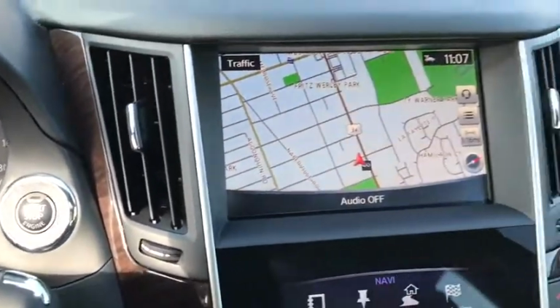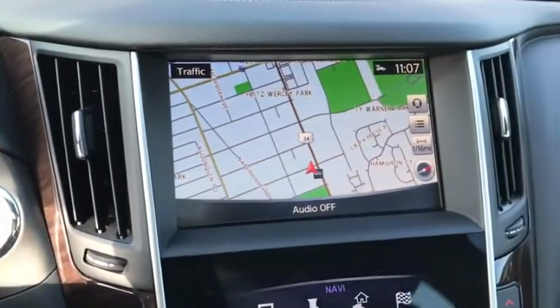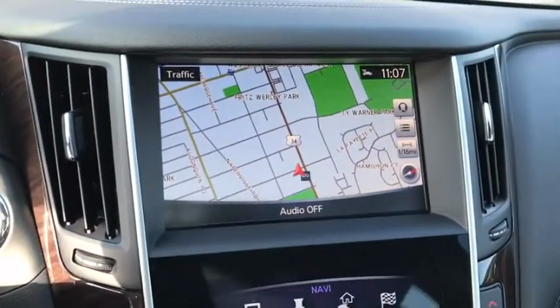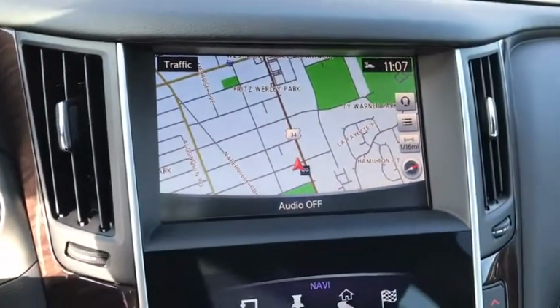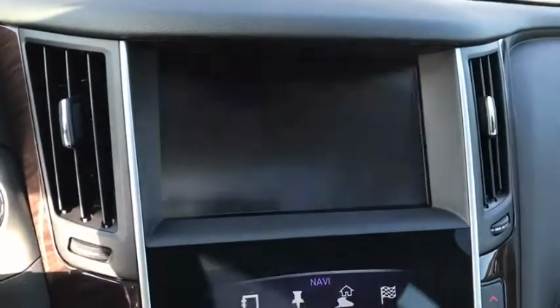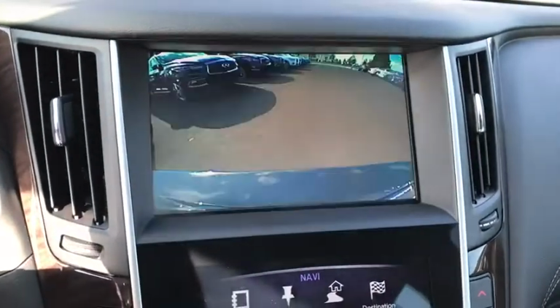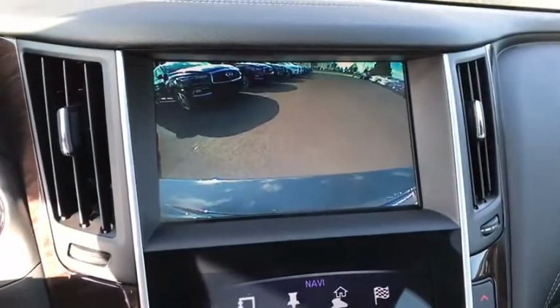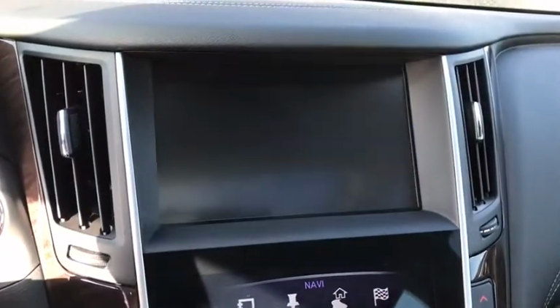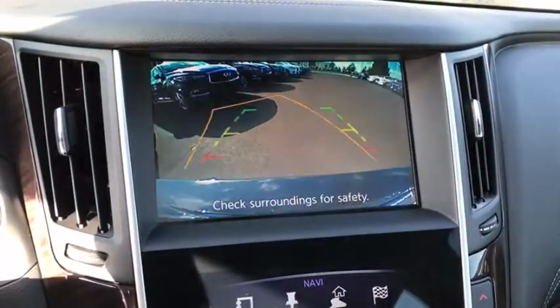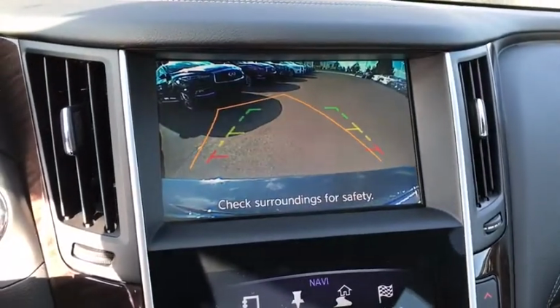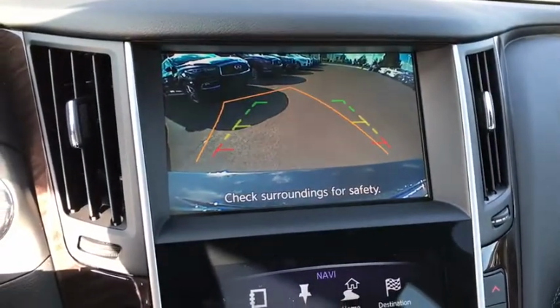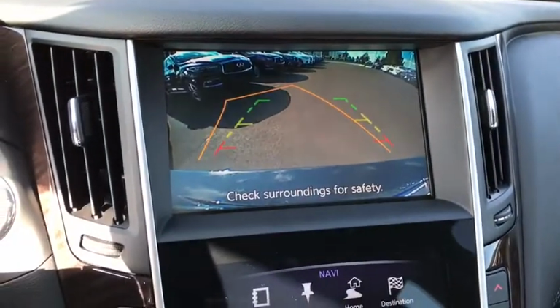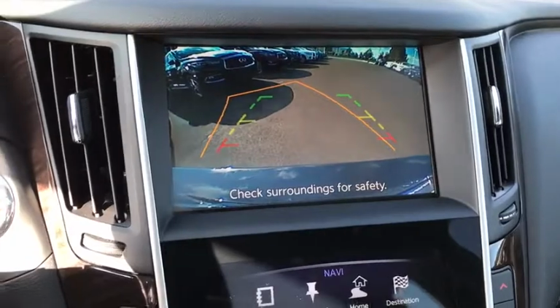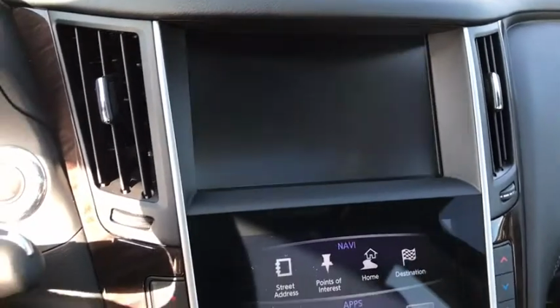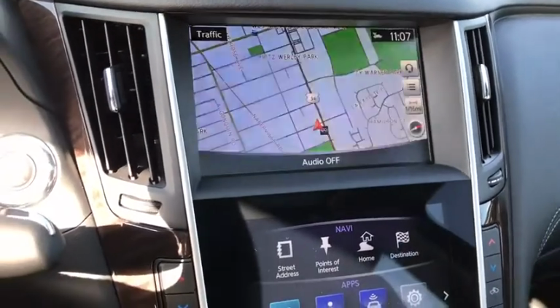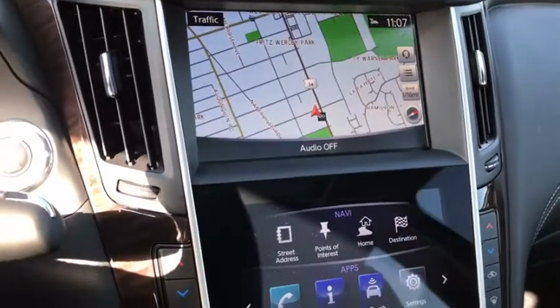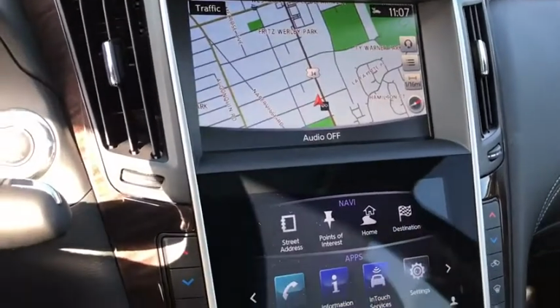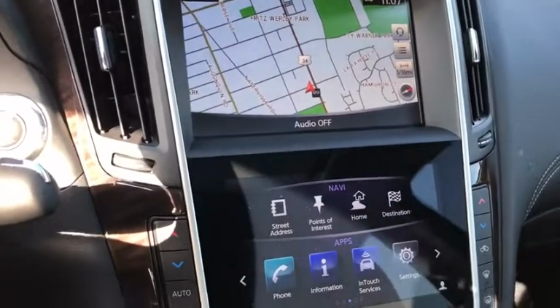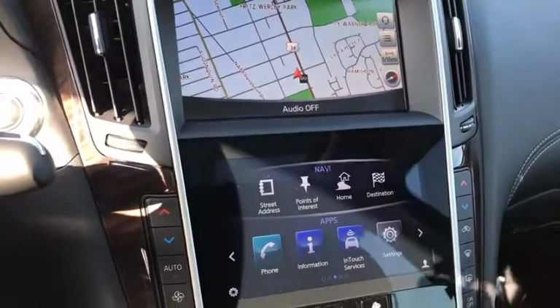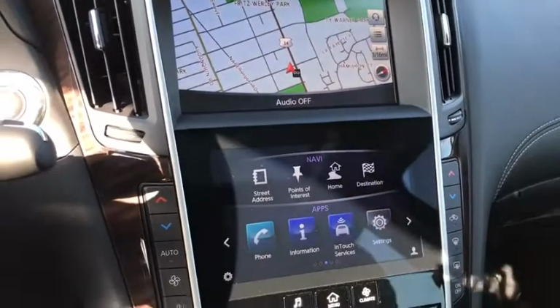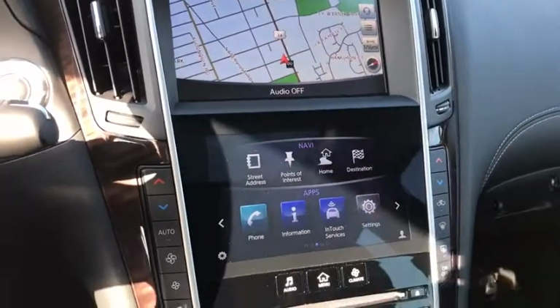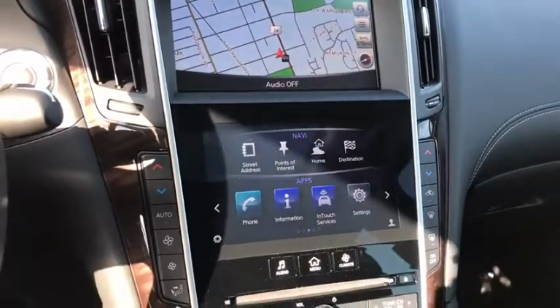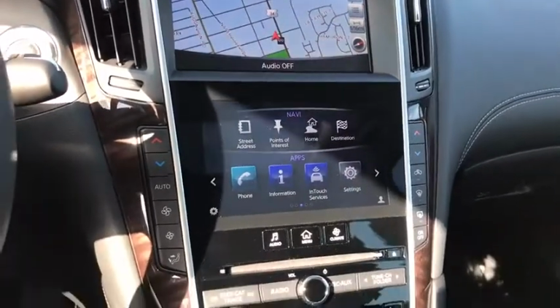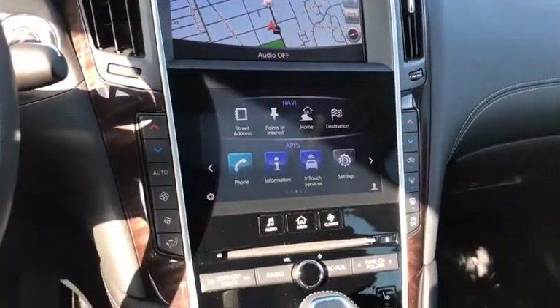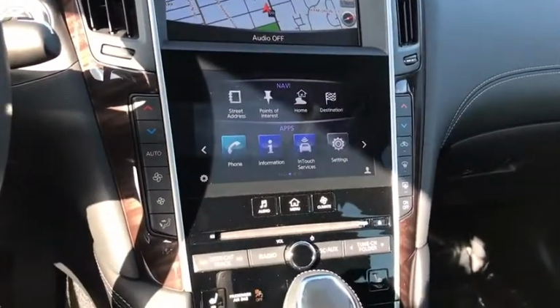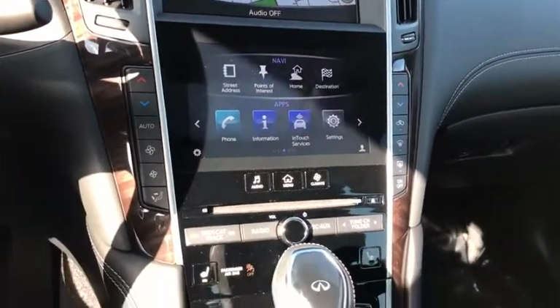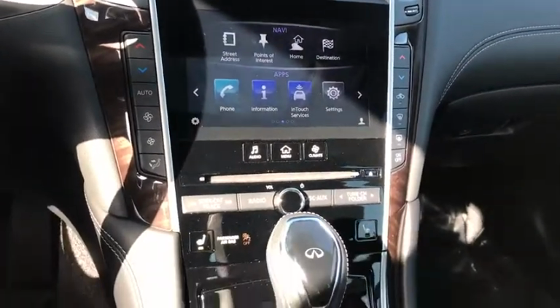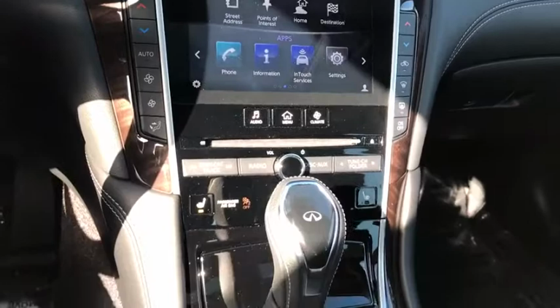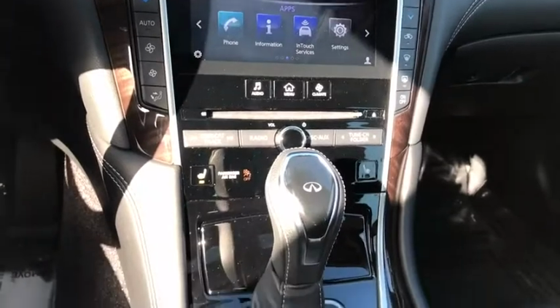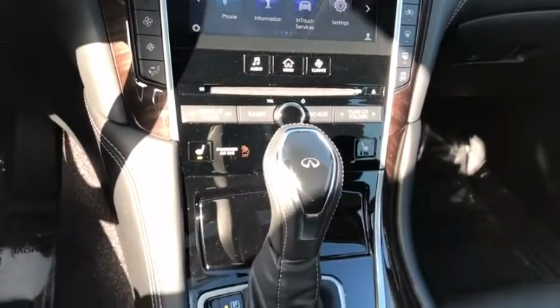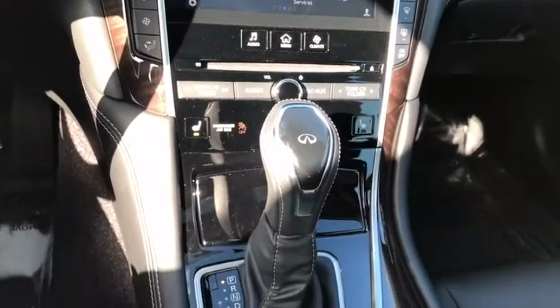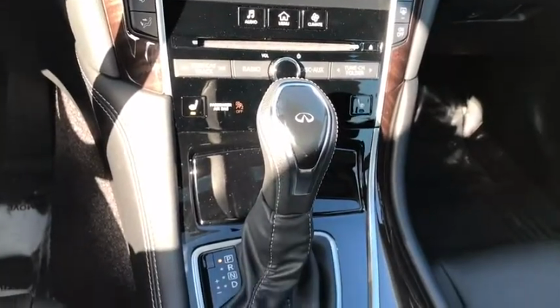Four-wheel disc brakes, power windows, electronic stability control, security system, rear window defroster, compass, fog lights, heated front seat, heated steering wheel.